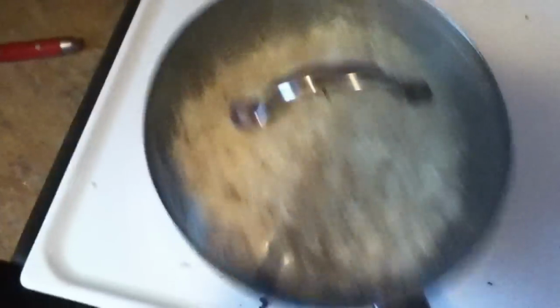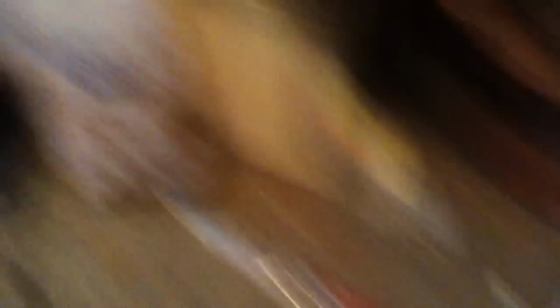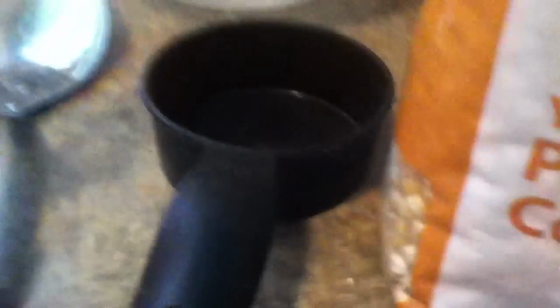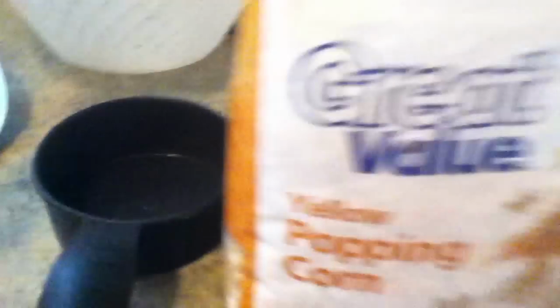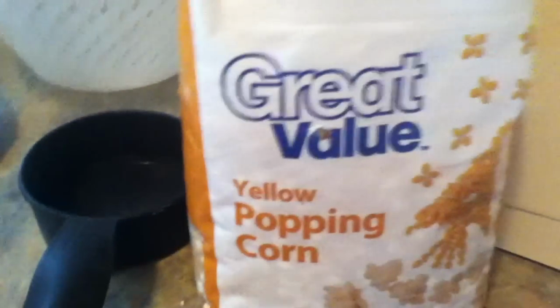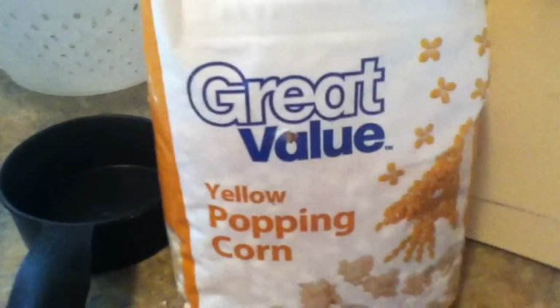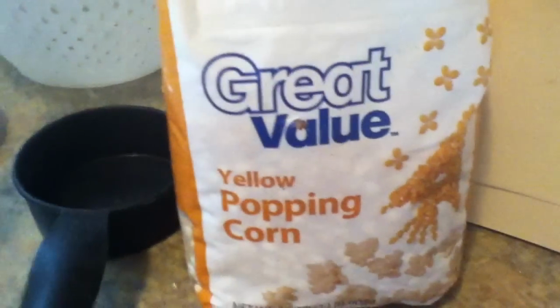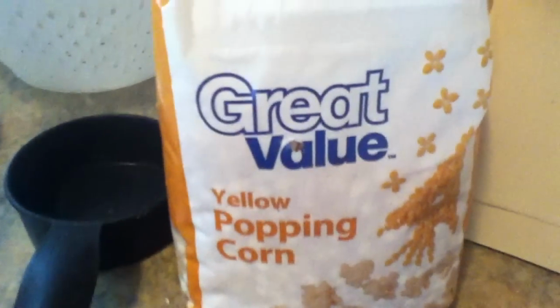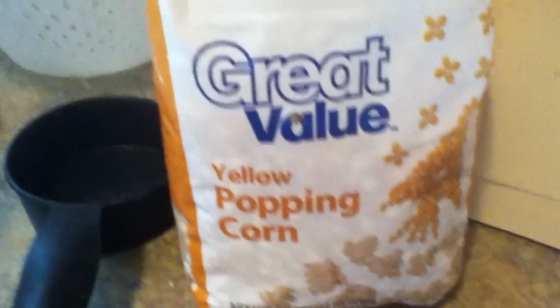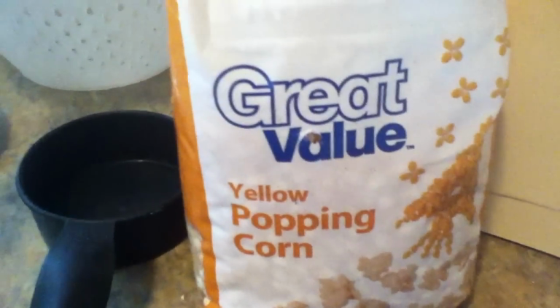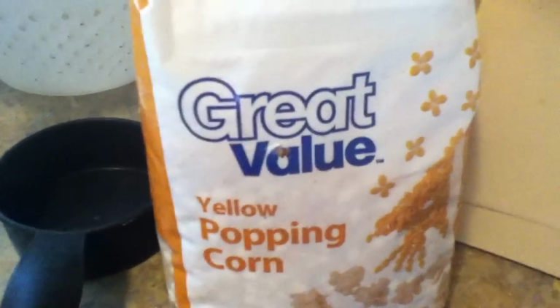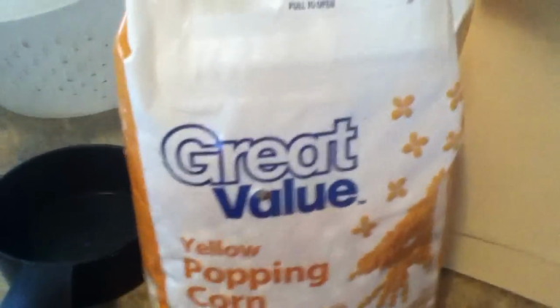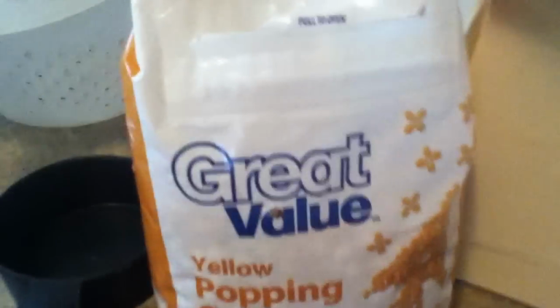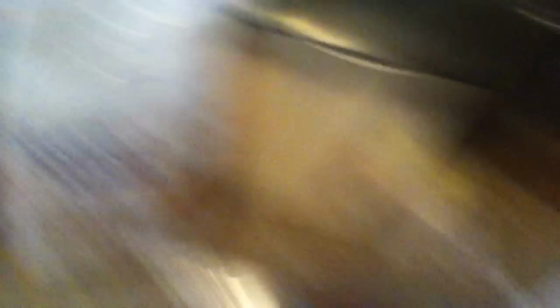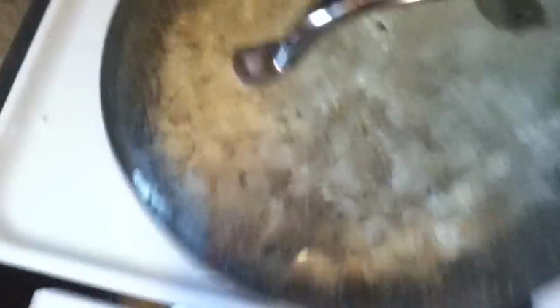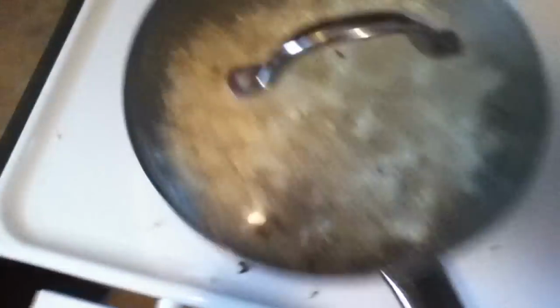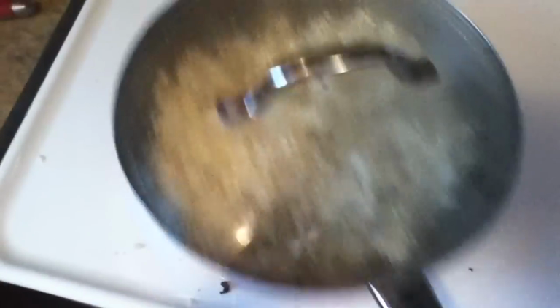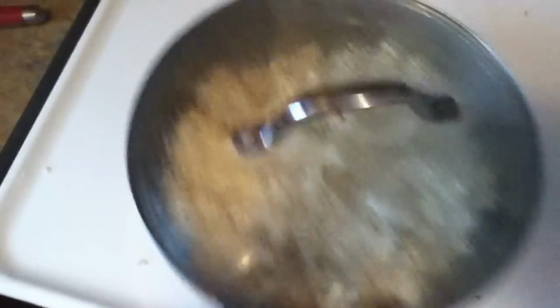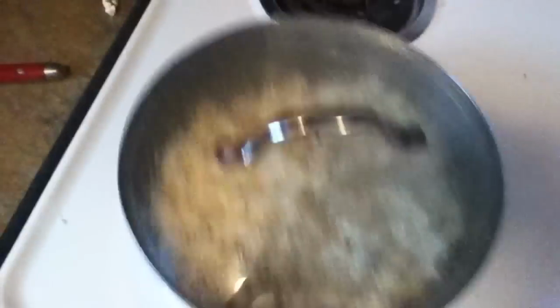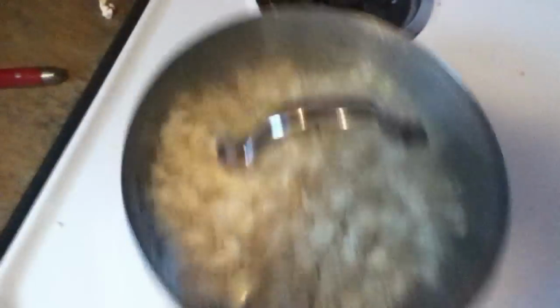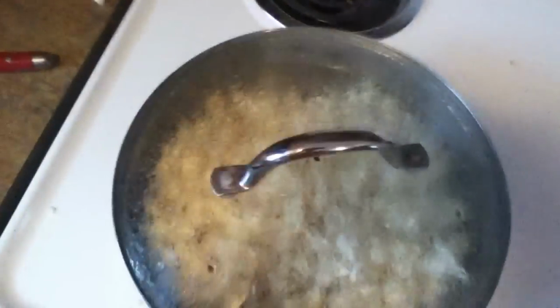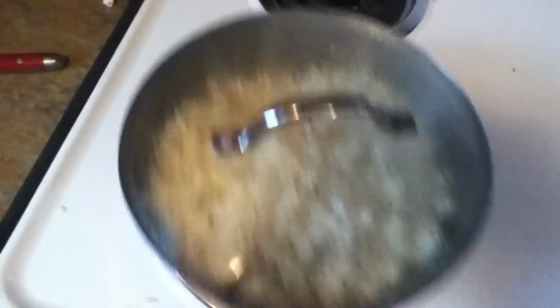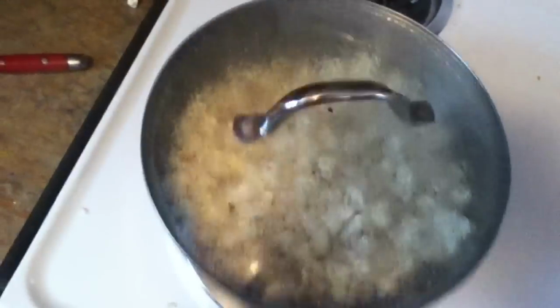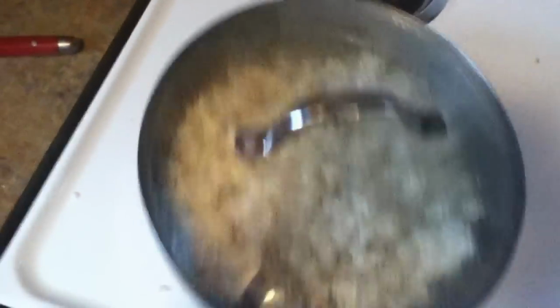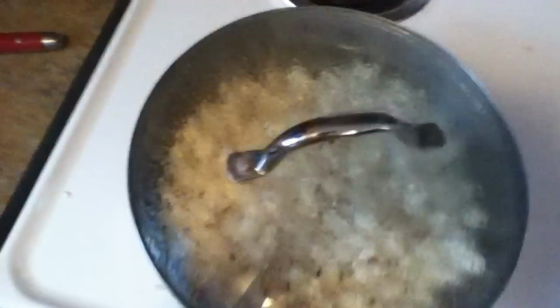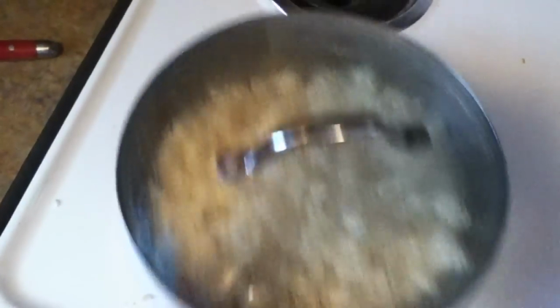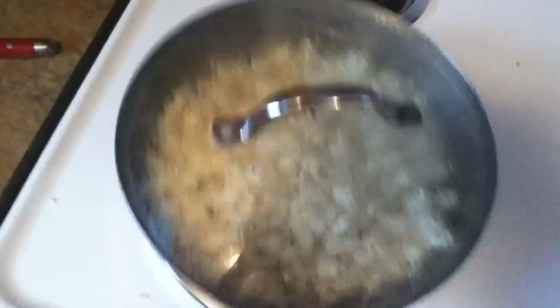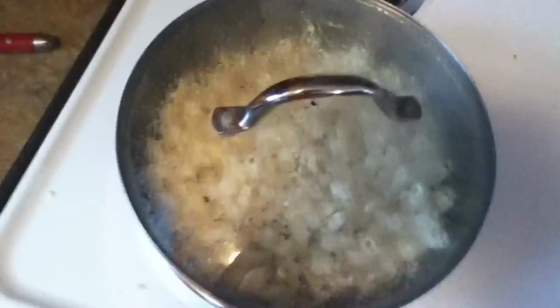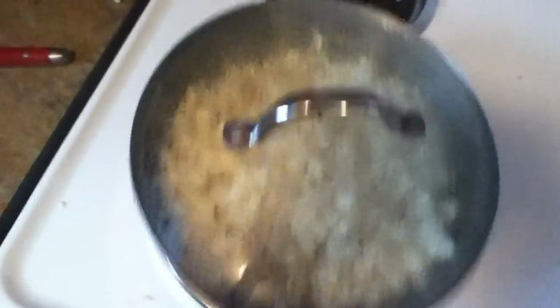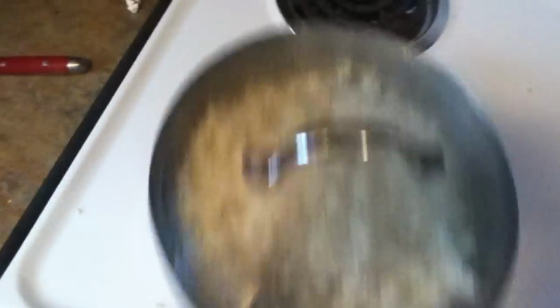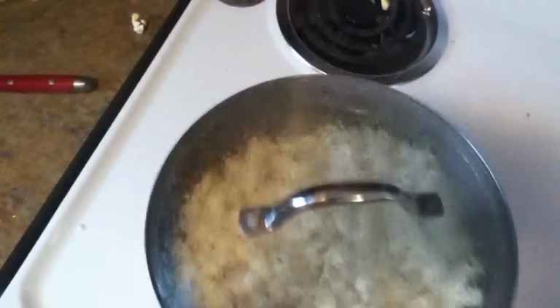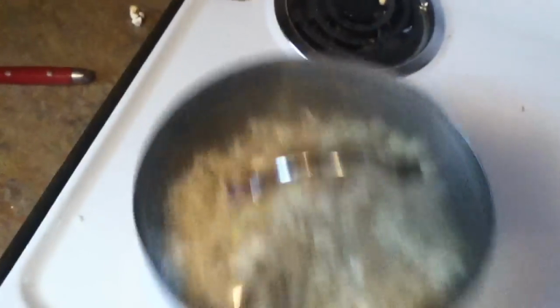All you need is a little popping corn. I just put a little bit of oil in the bottom of the pan and I'm just moving it, making sure it's not going to burn.